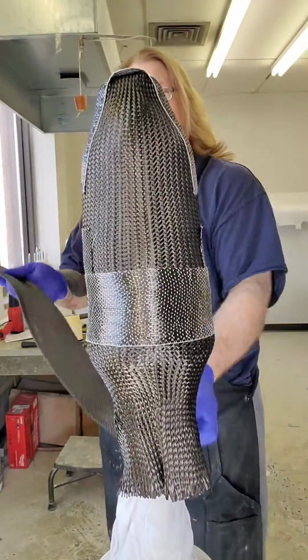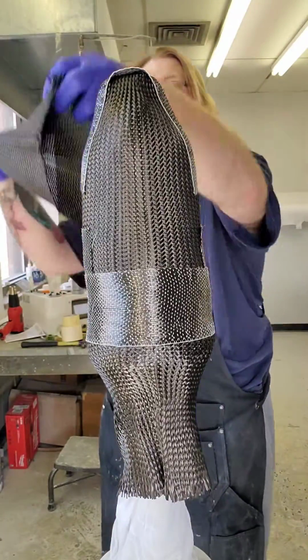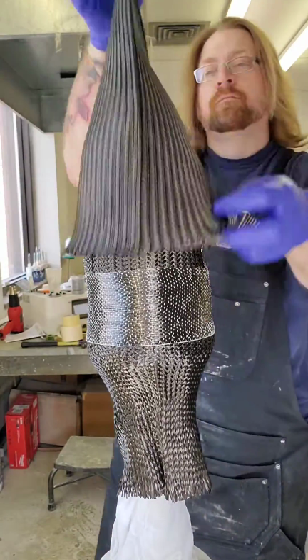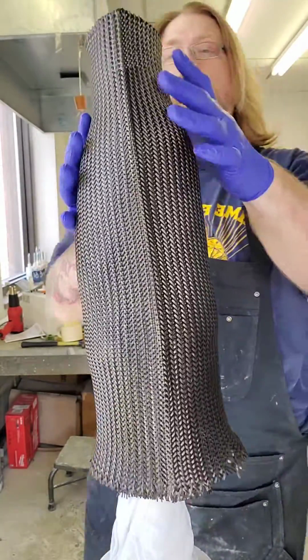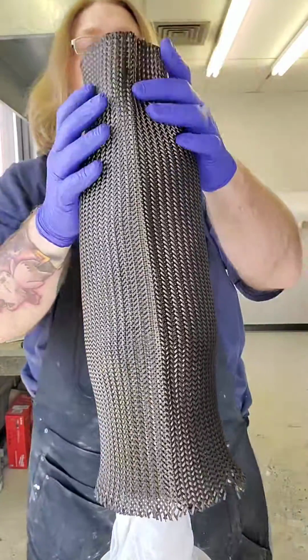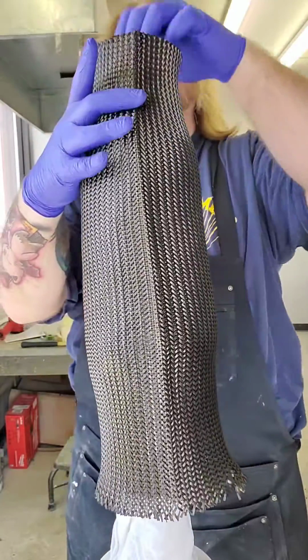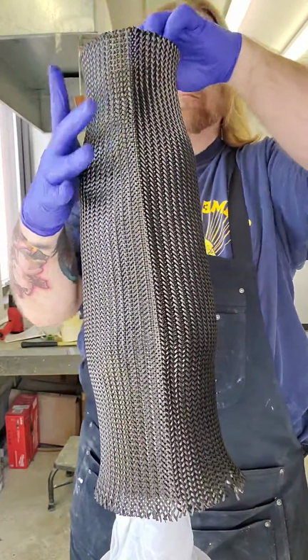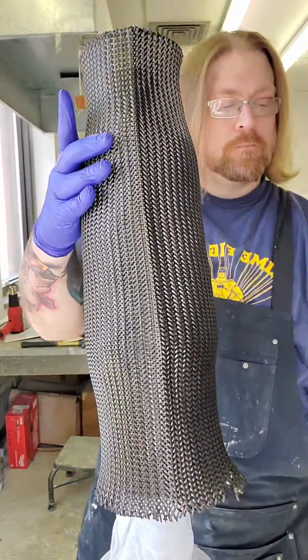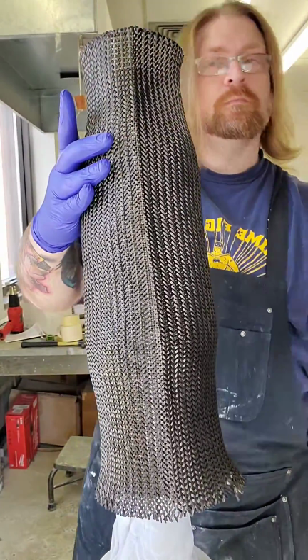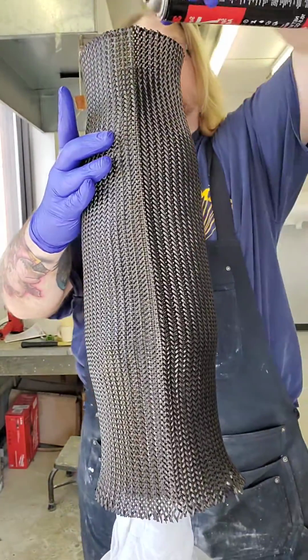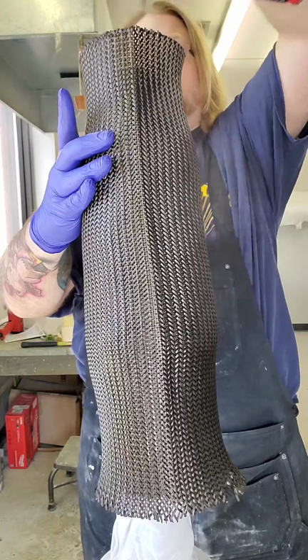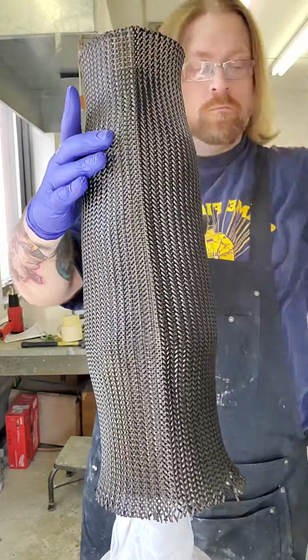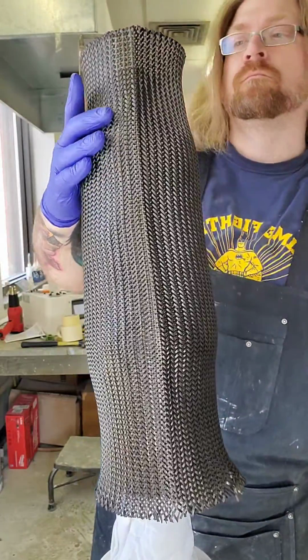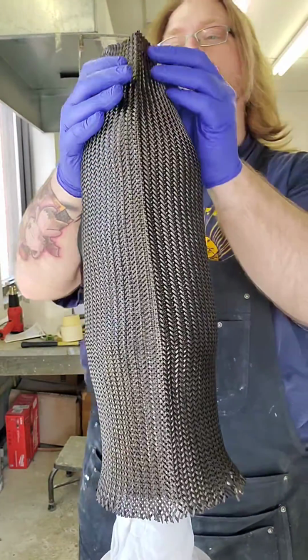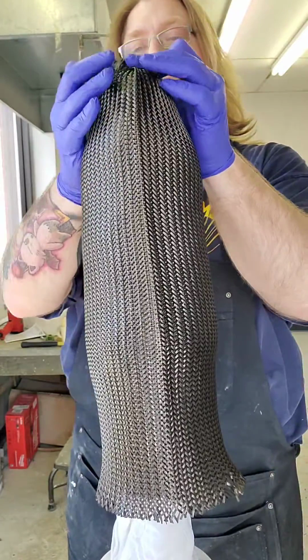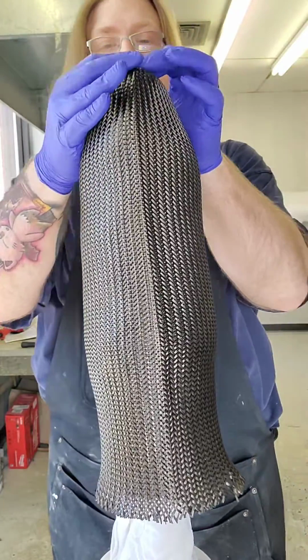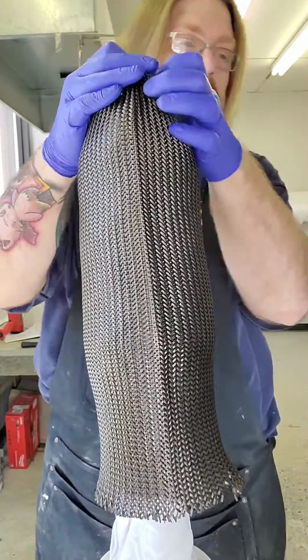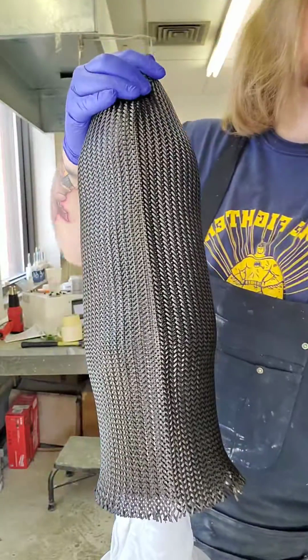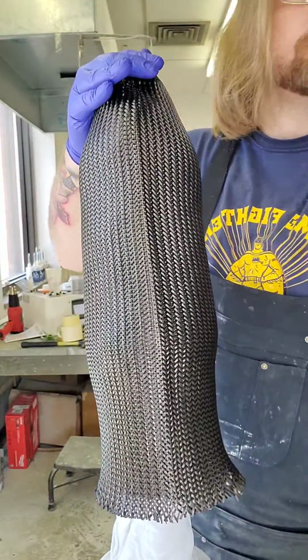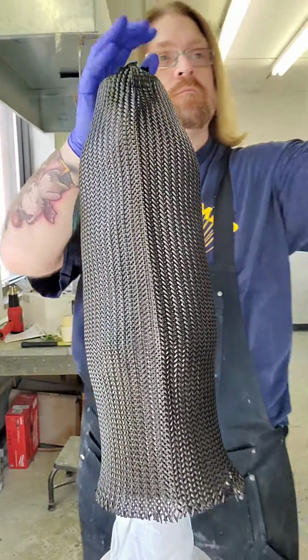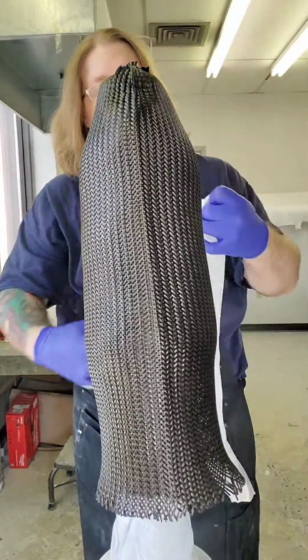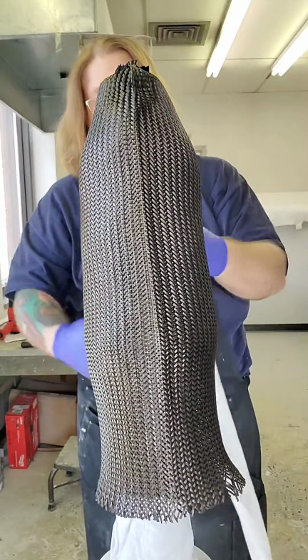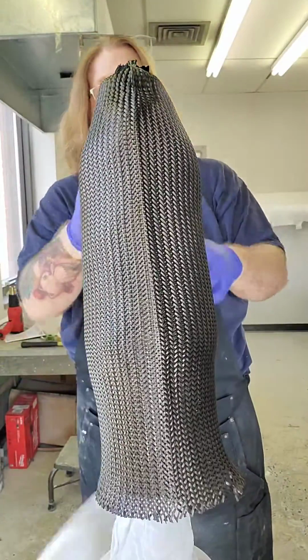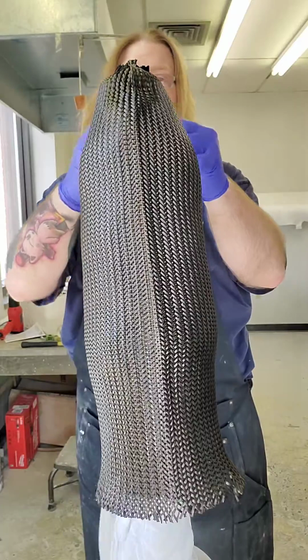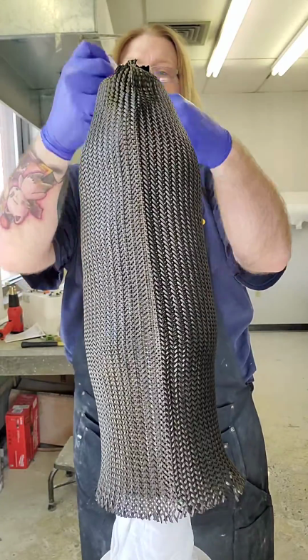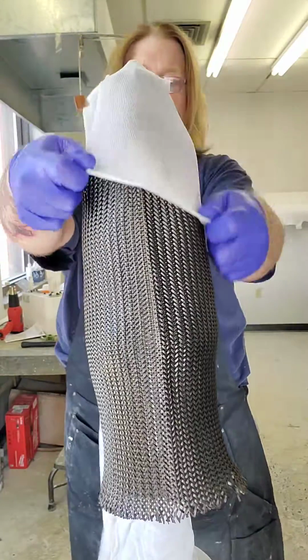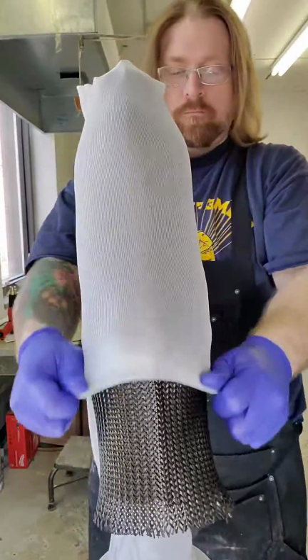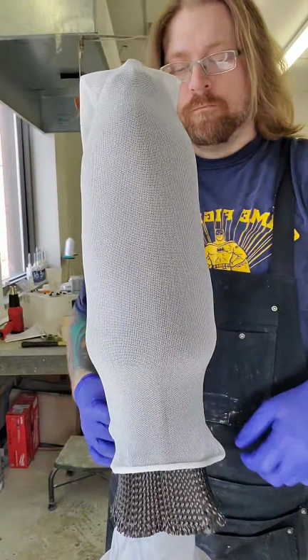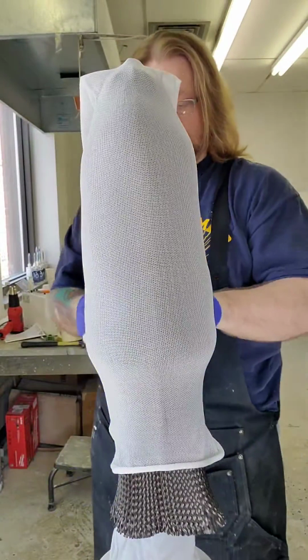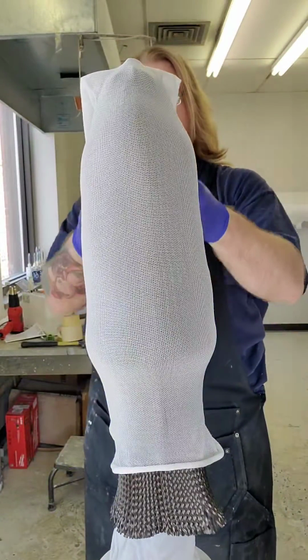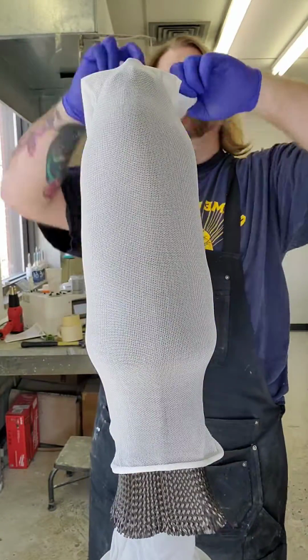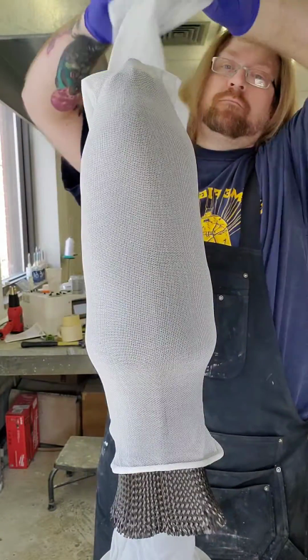After that I'll do another layer of carbon. Every prosthetic is a little different — some have more nyglass, some have more carbon. I try to keep everything about six to eight layers thick, and depending on the weight, that determines how much carbon fiber we use.